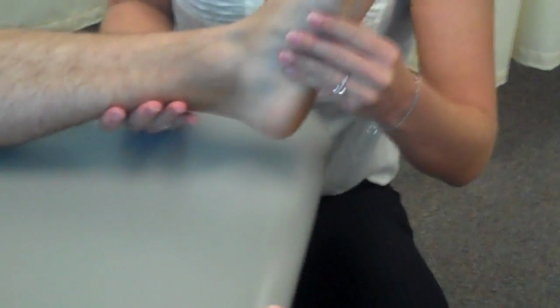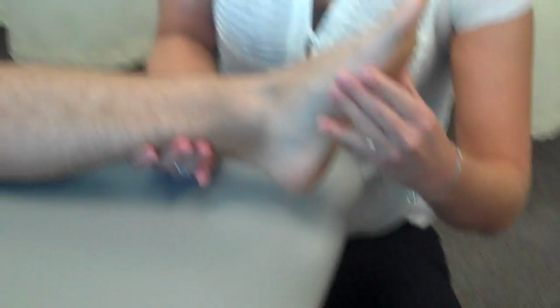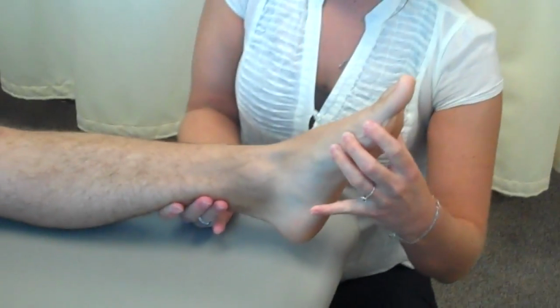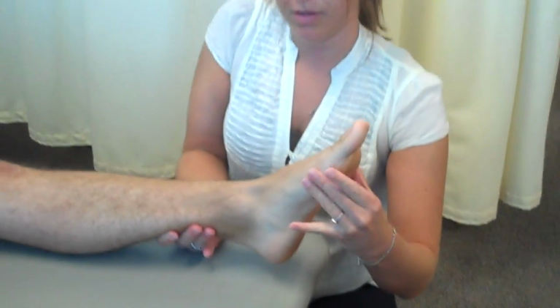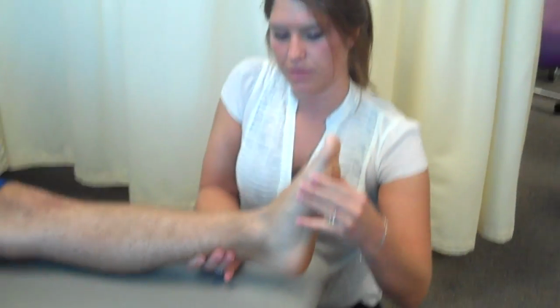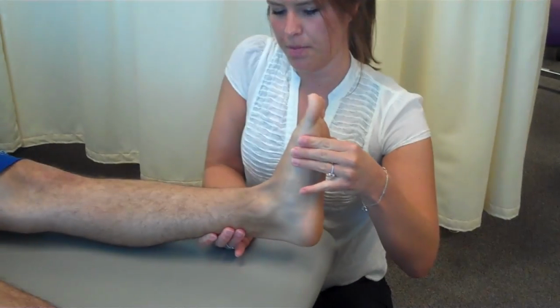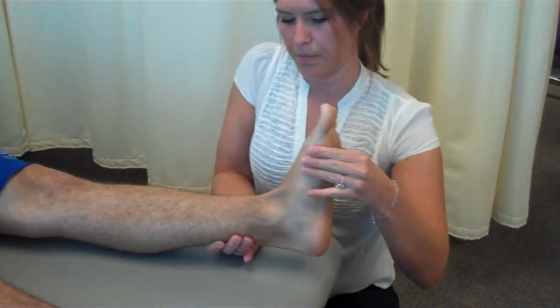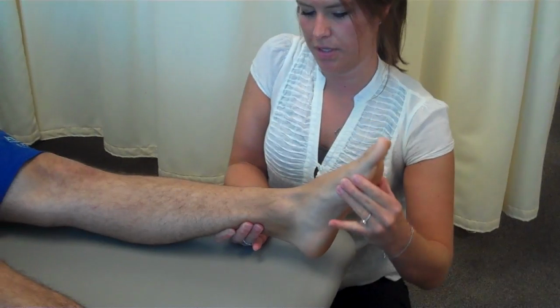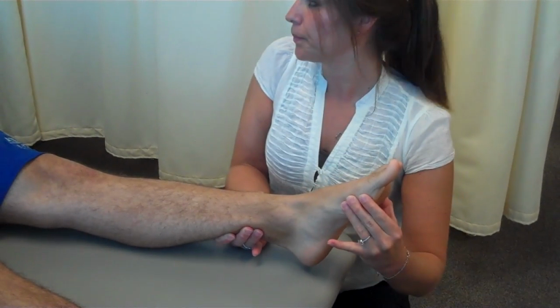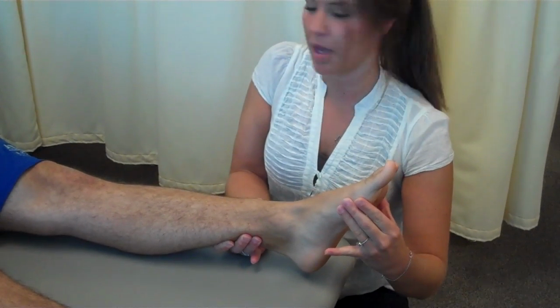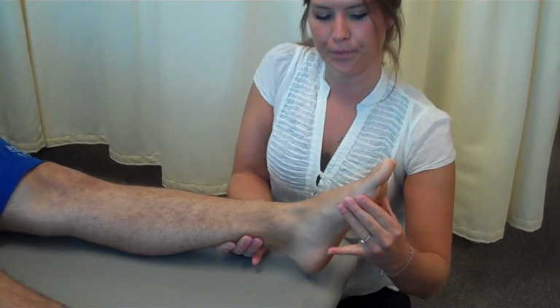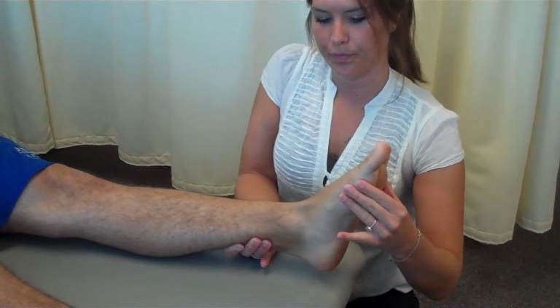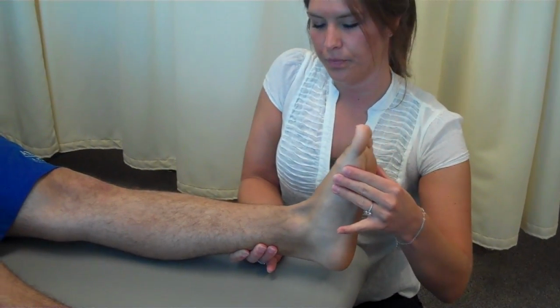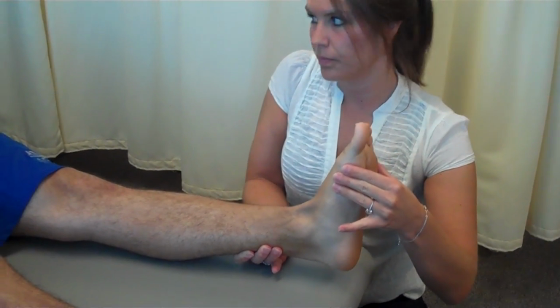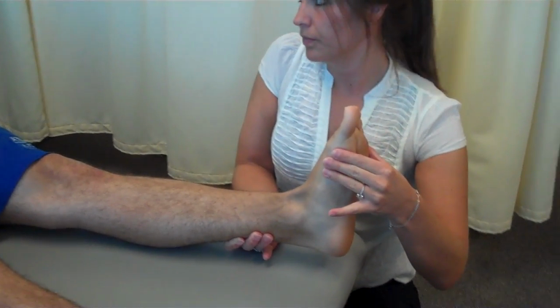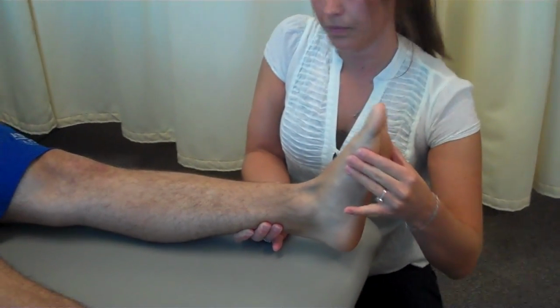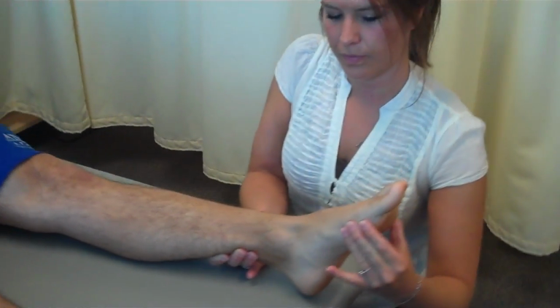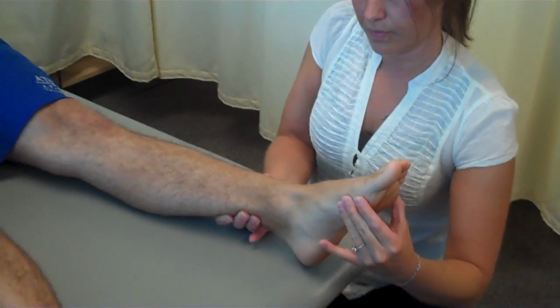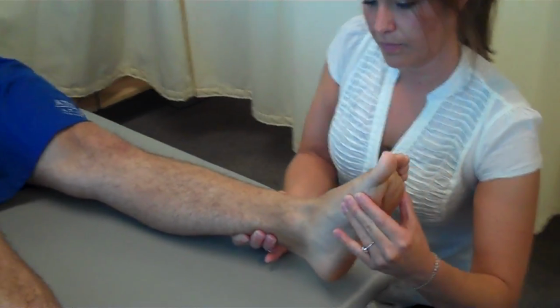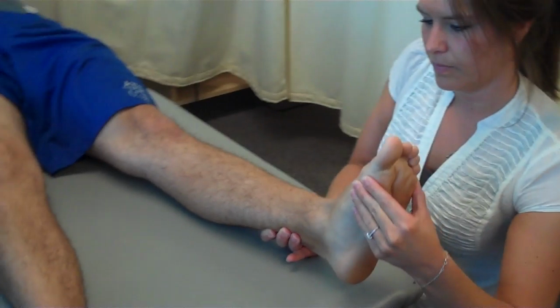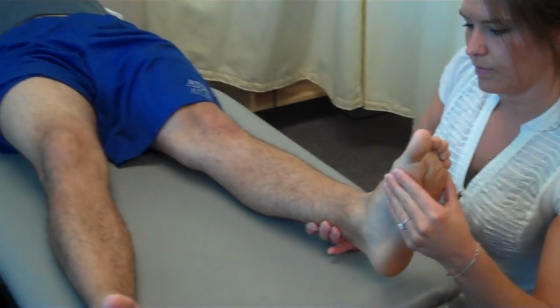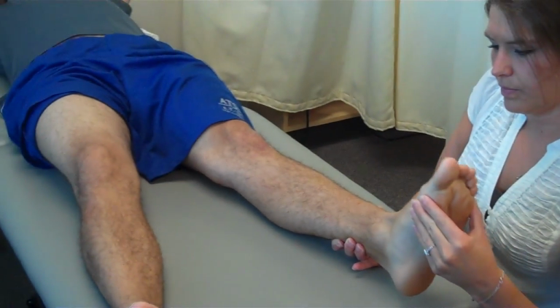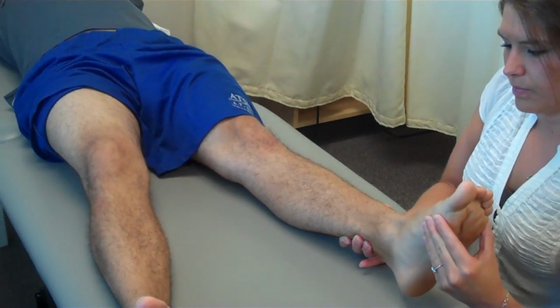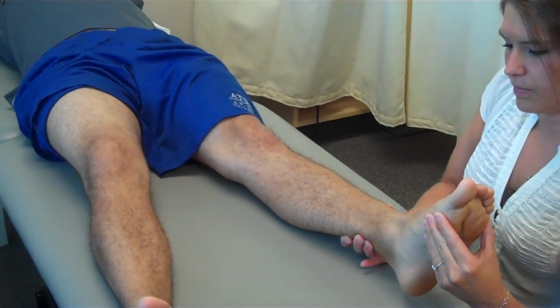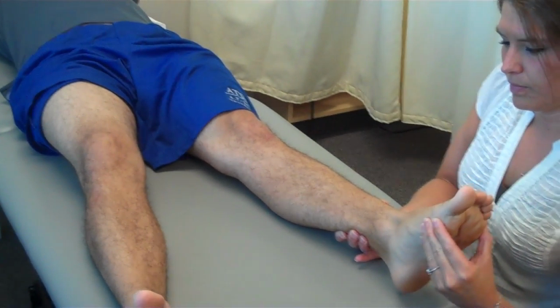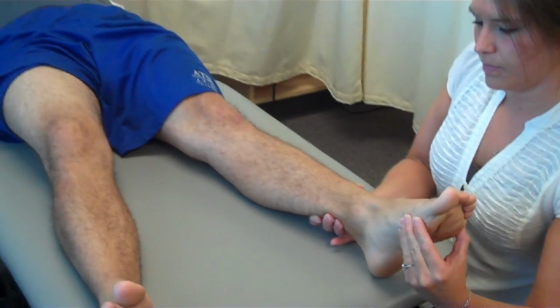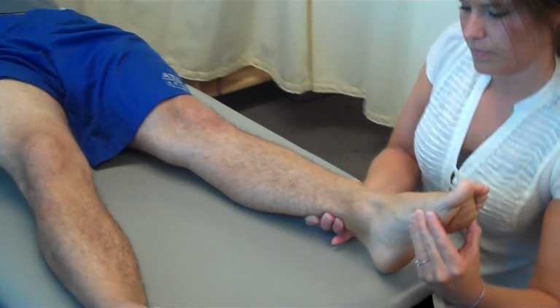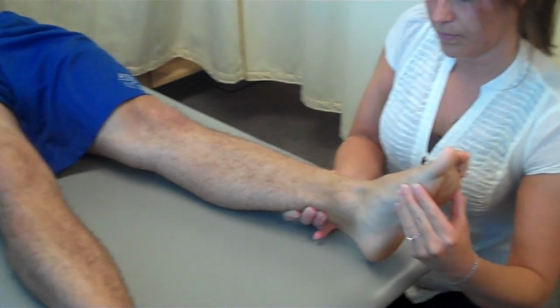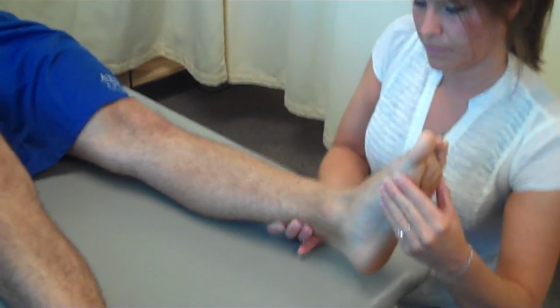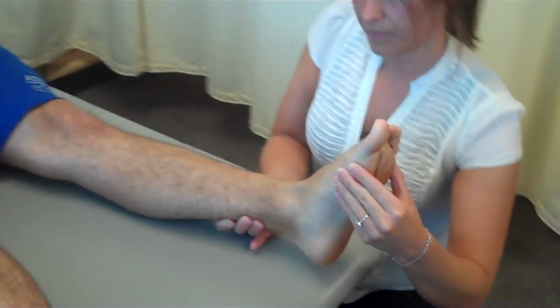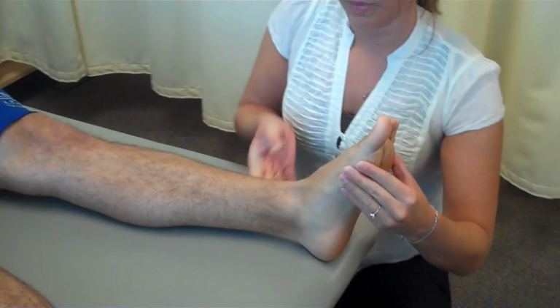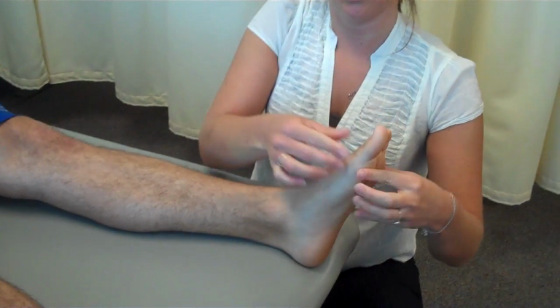All right, so up and down. Up, down, up, down, down, up. Nice job.